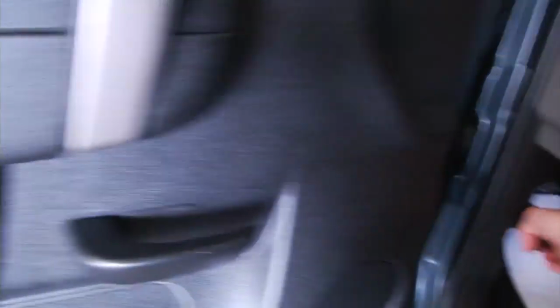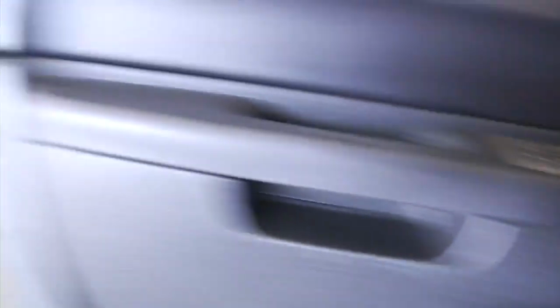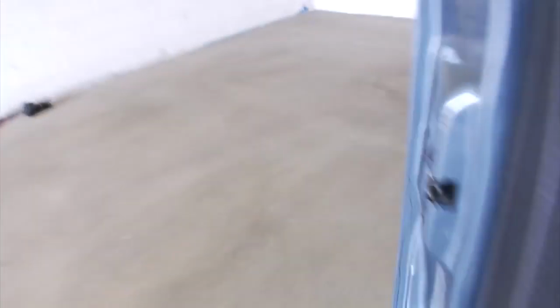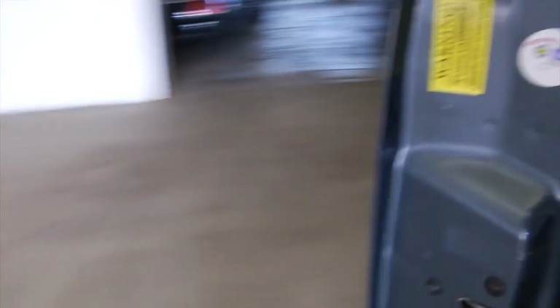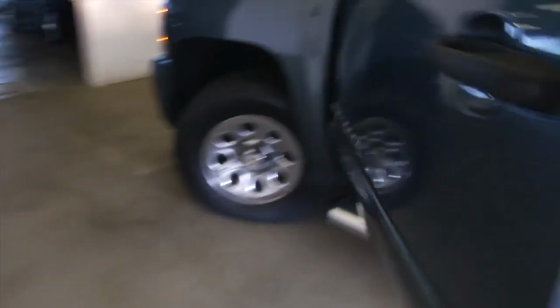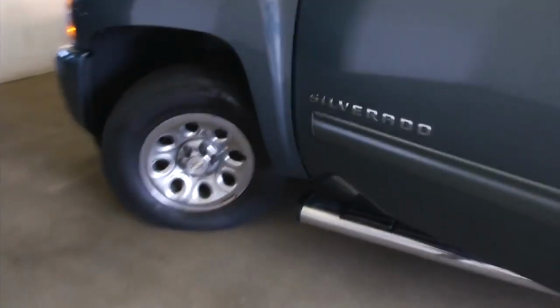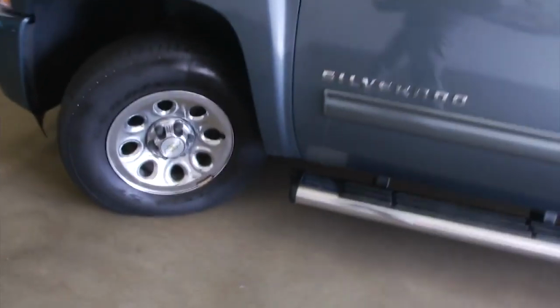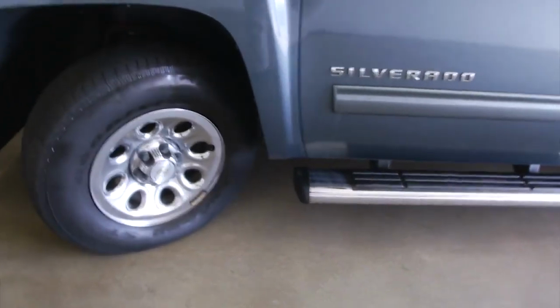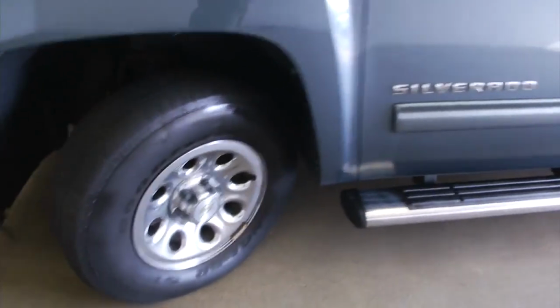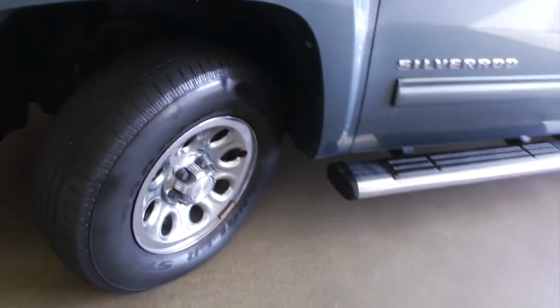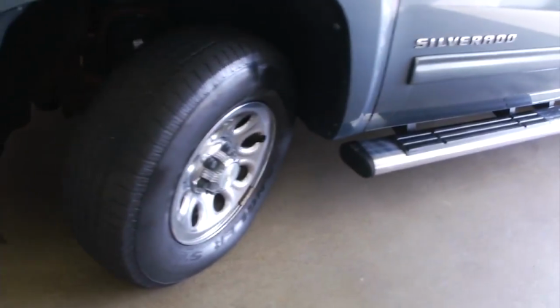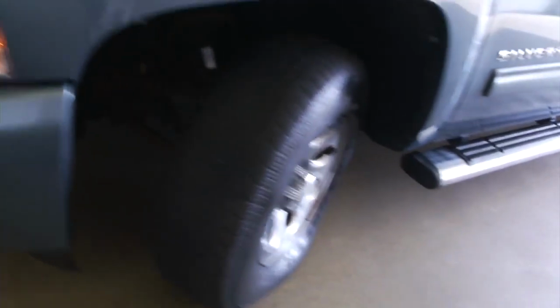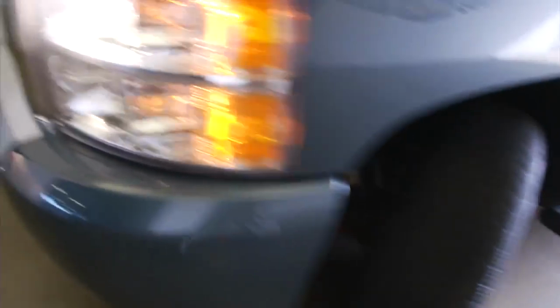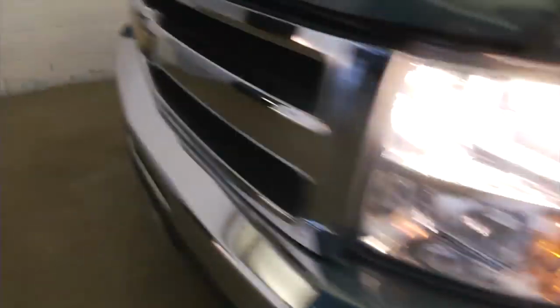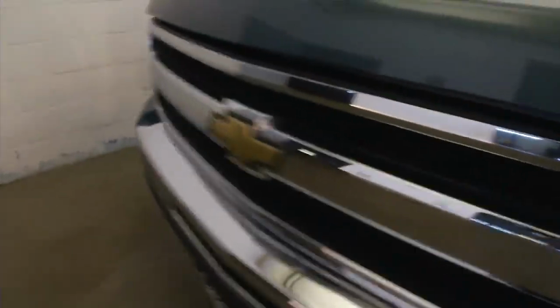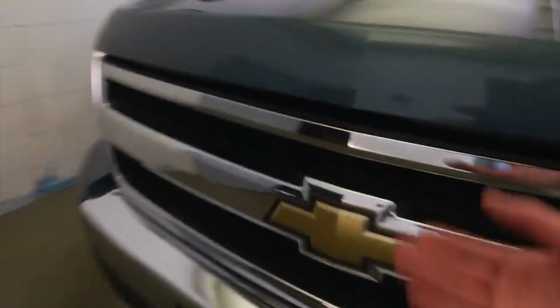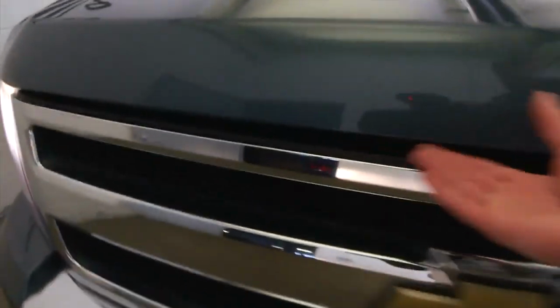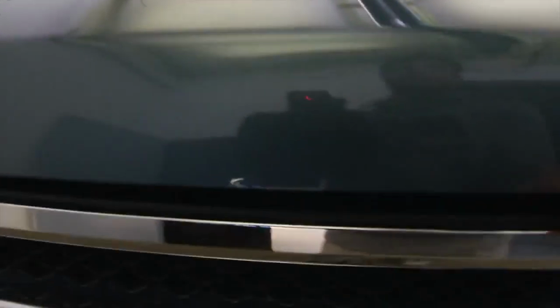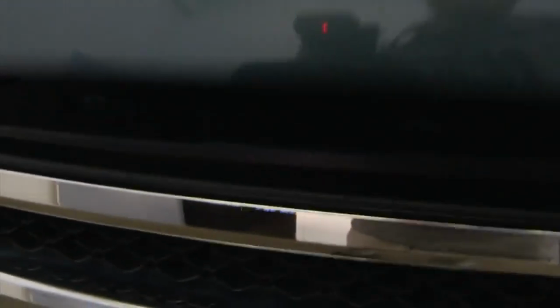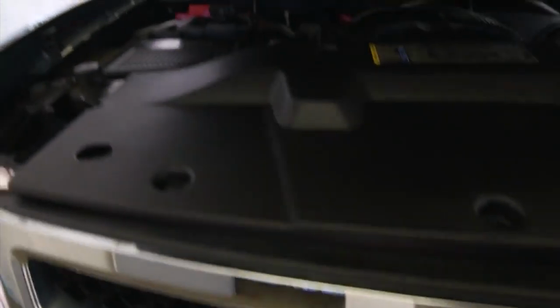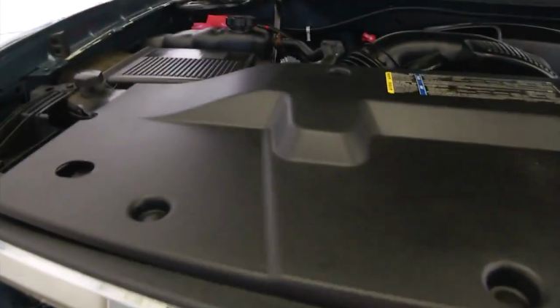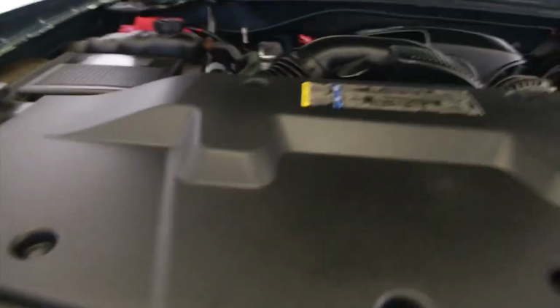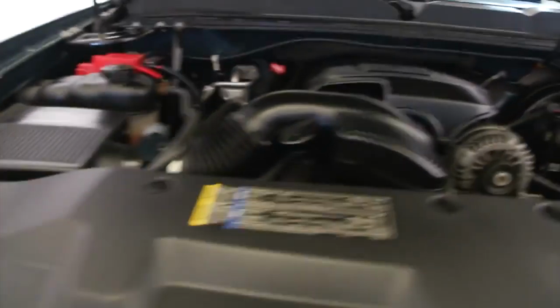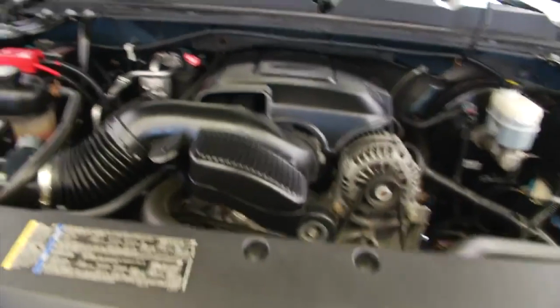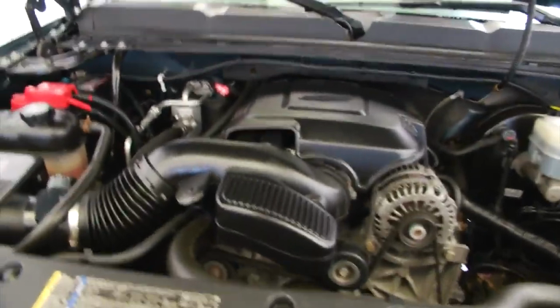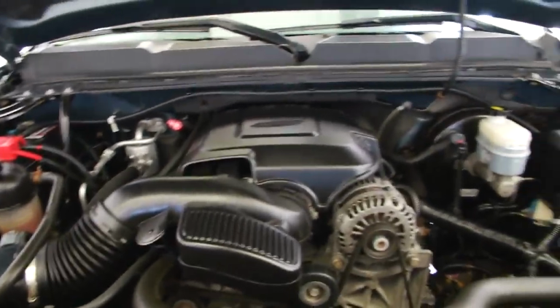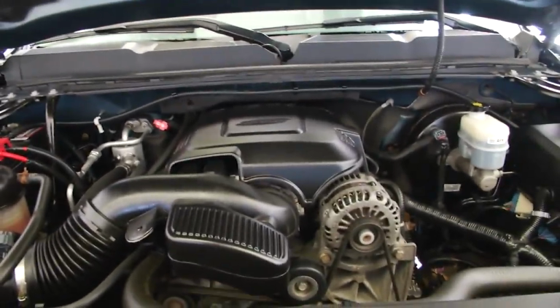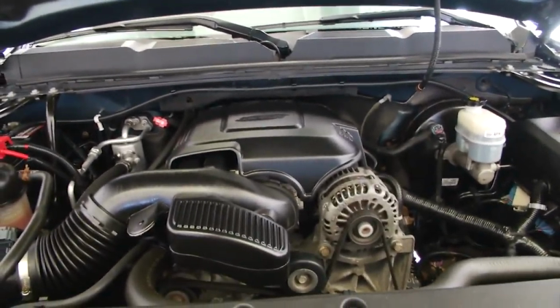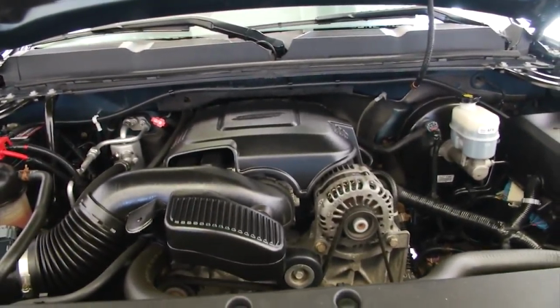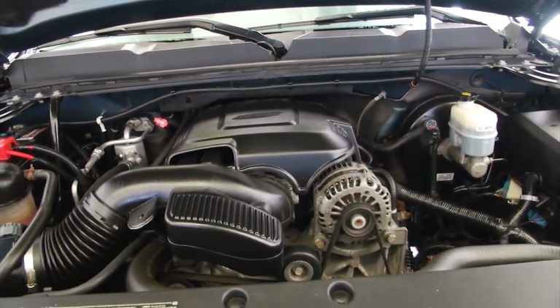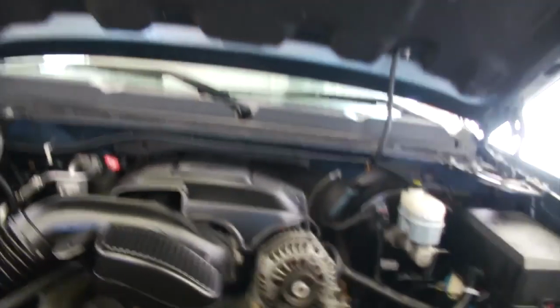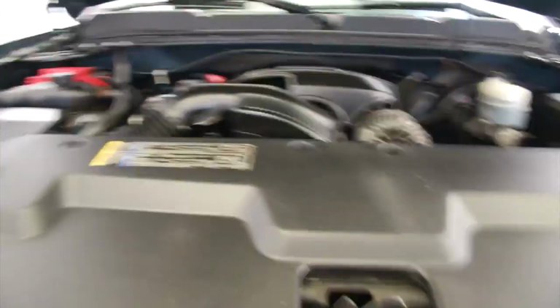We'll pop the hood, make our way out front, and continue our walk around this vehicle. Blue granite exterior paint, engine compartment is real clean, sounds real good.